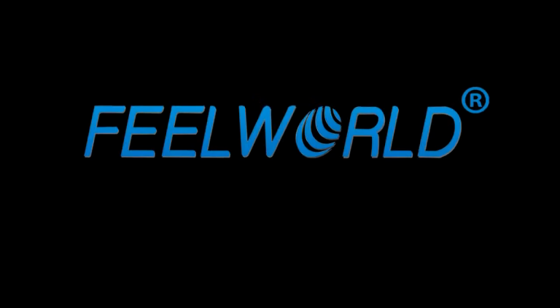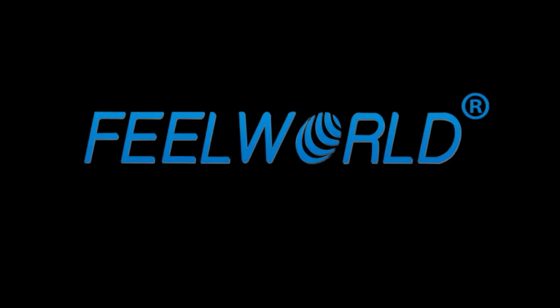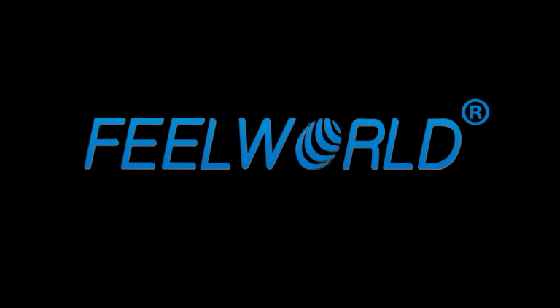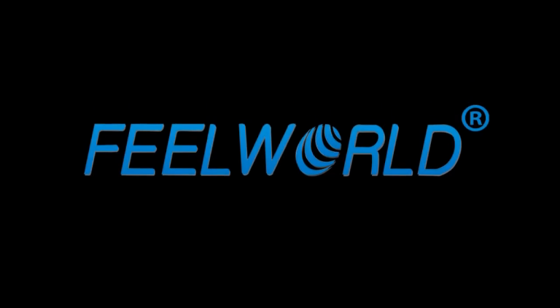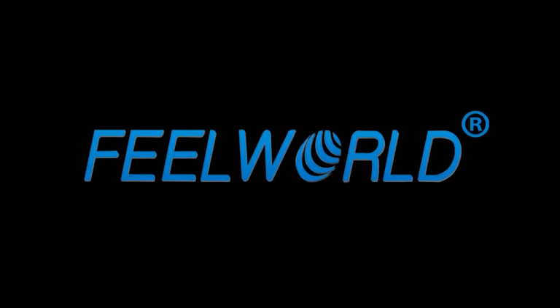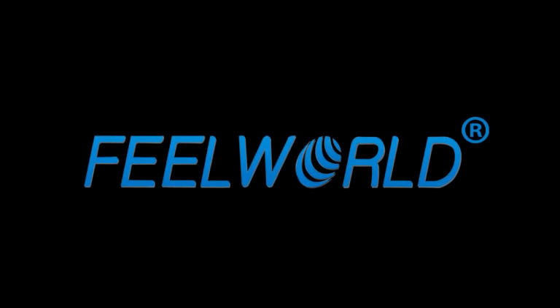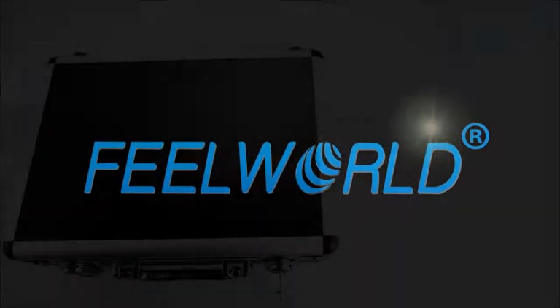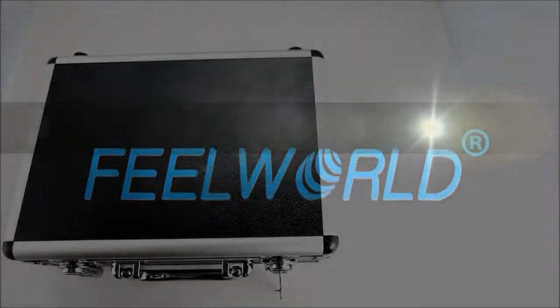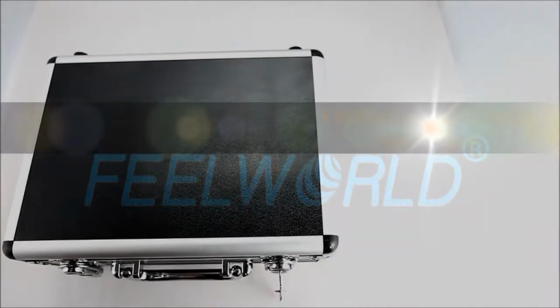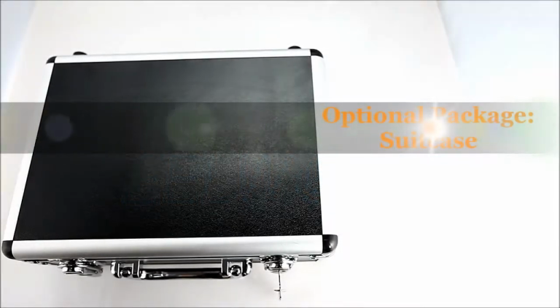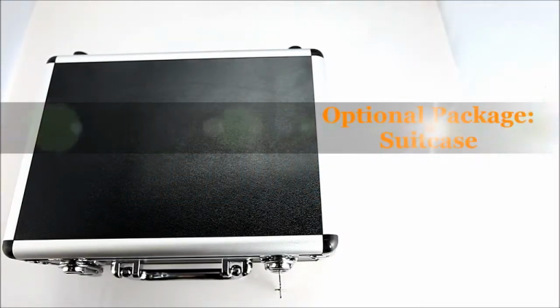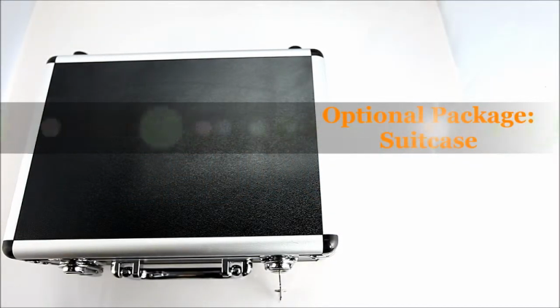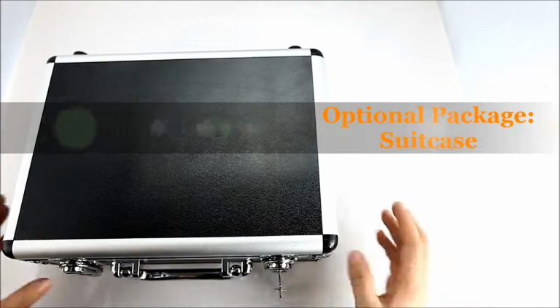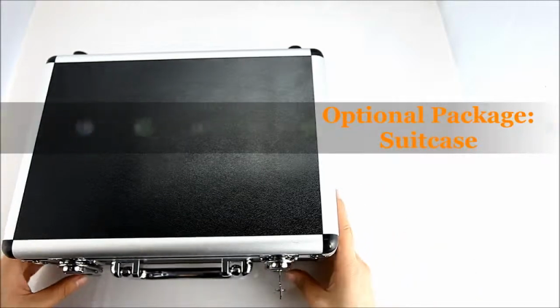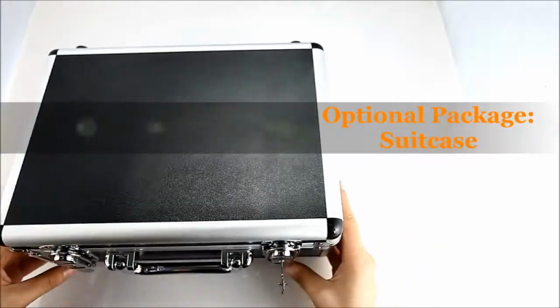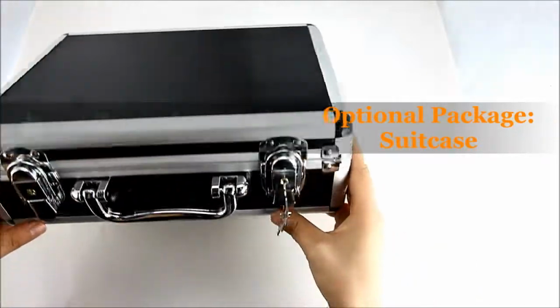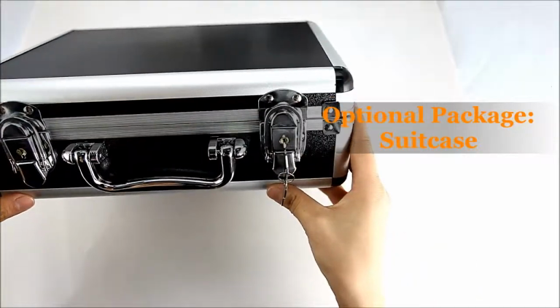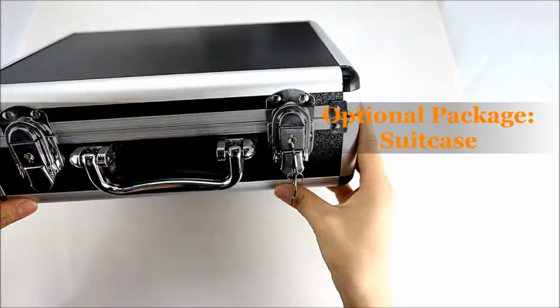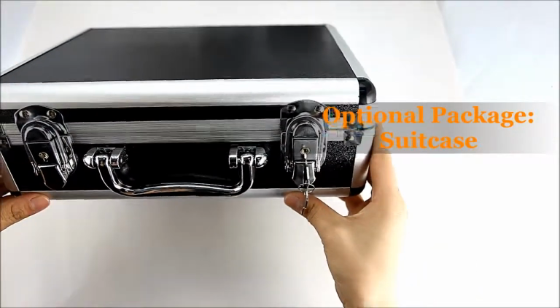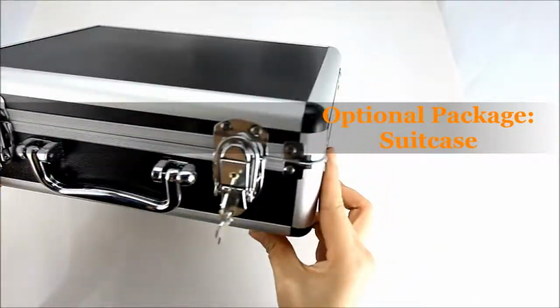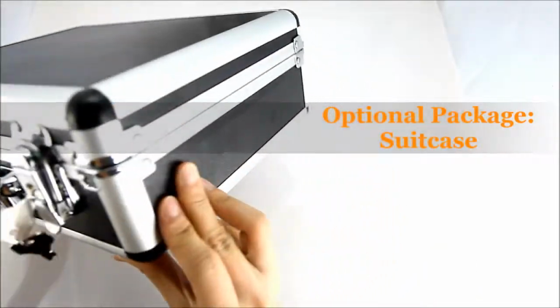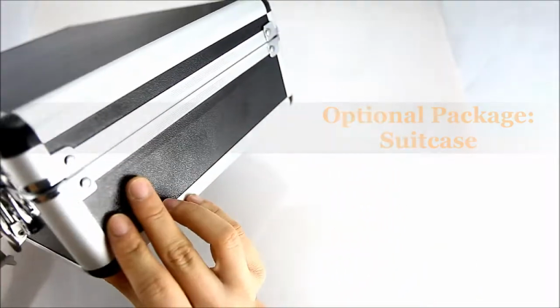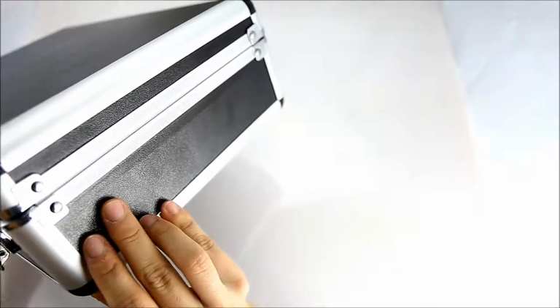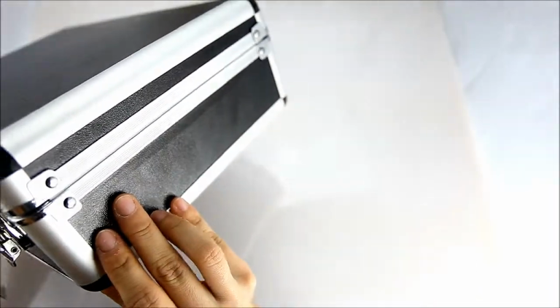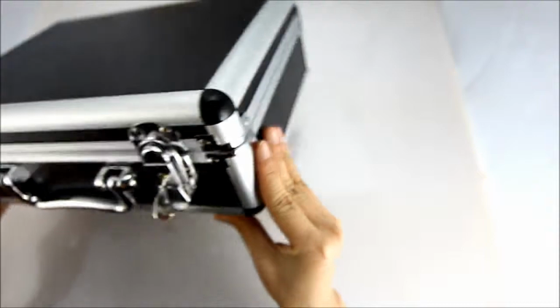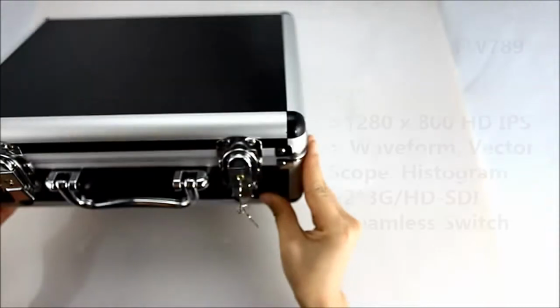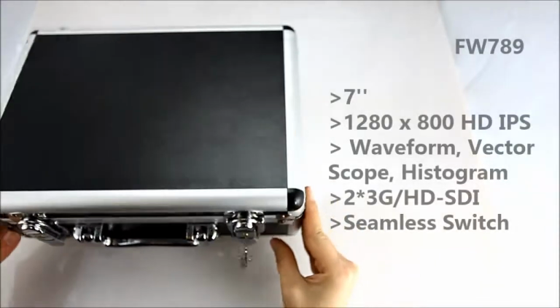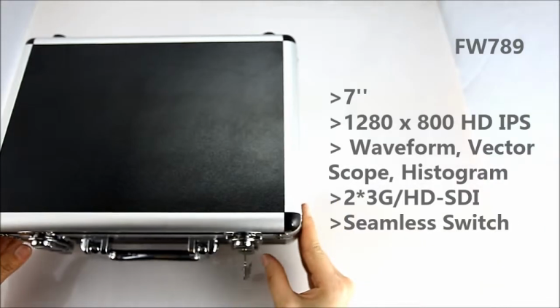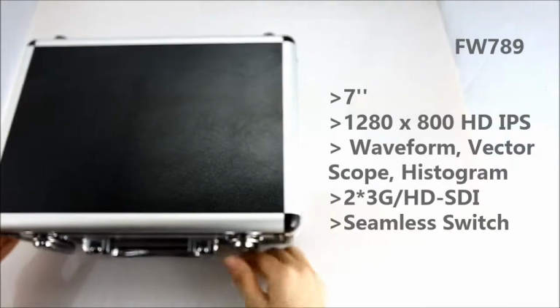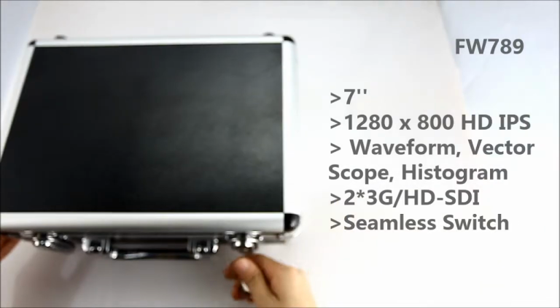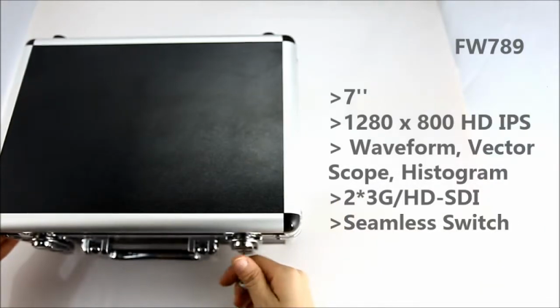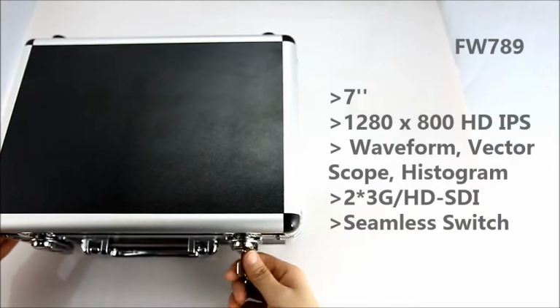Welcome to Feelworld Monitor. This video will show you the new model FW789 optional package suitcase and will show you the package list. Let's open the suitcase.